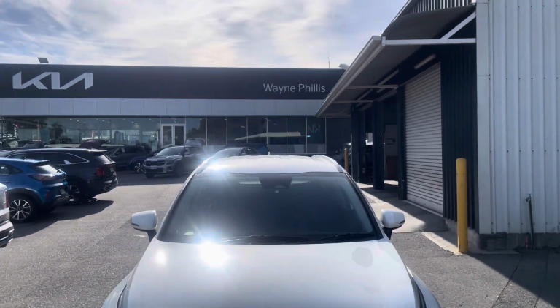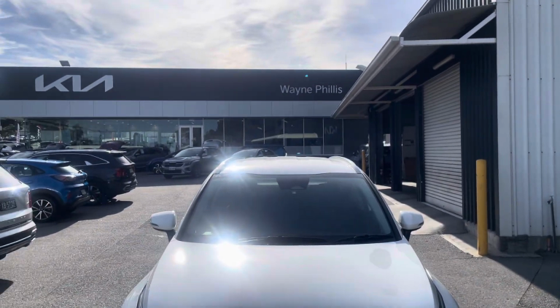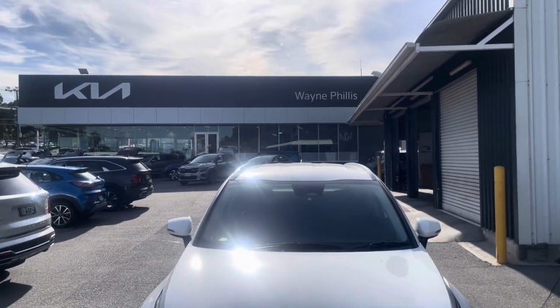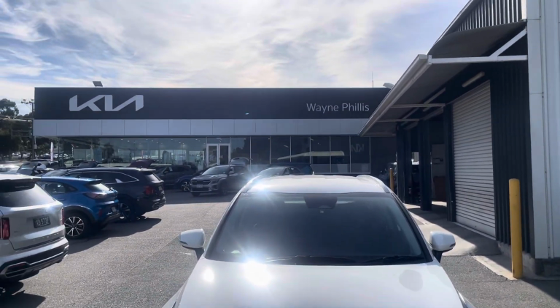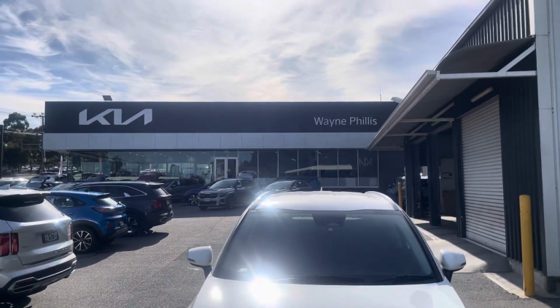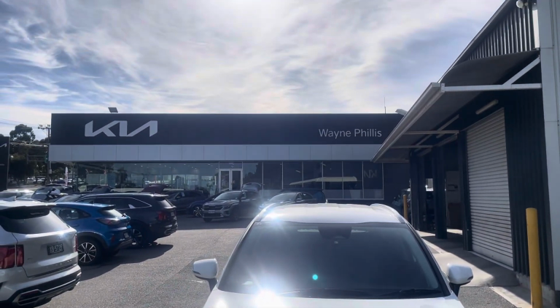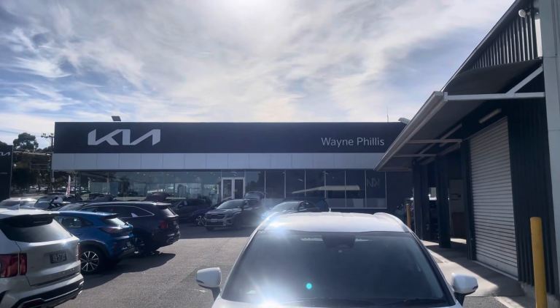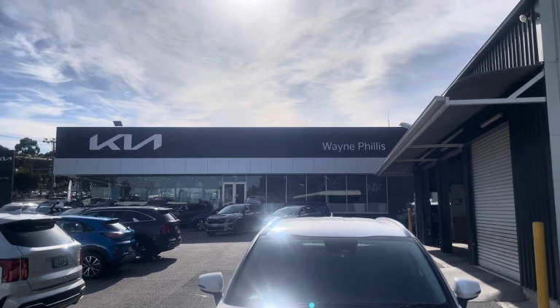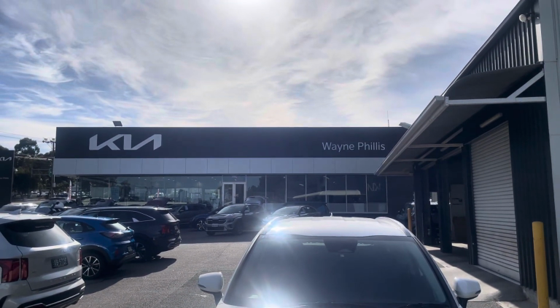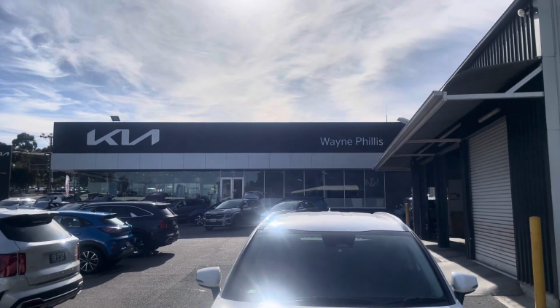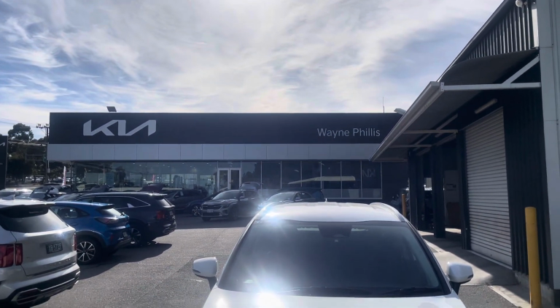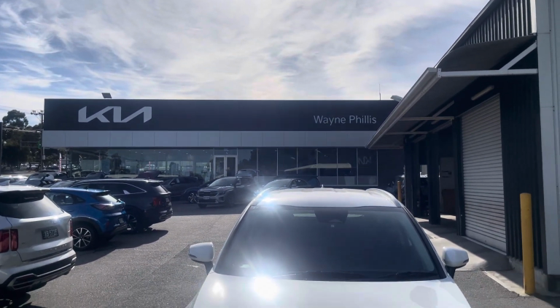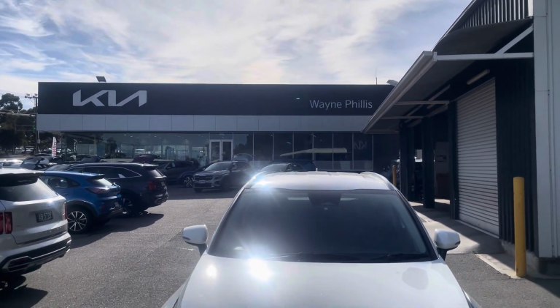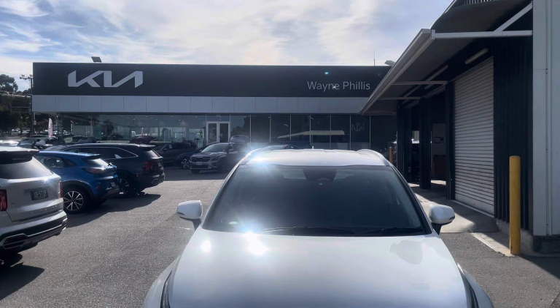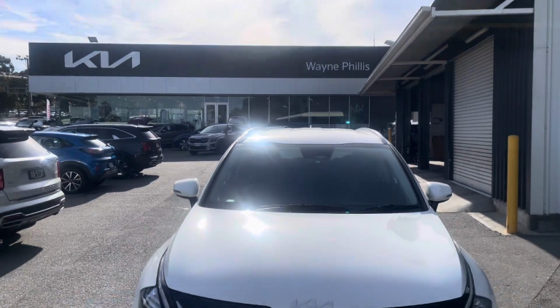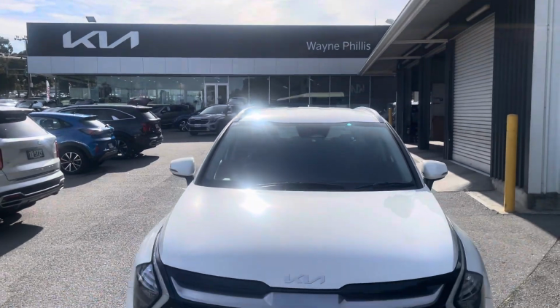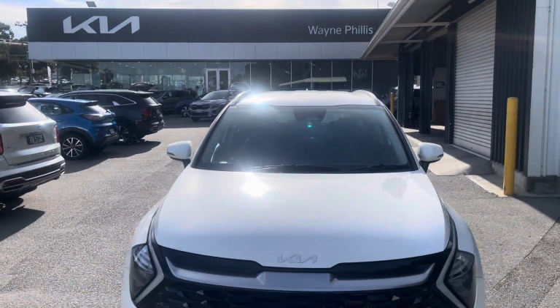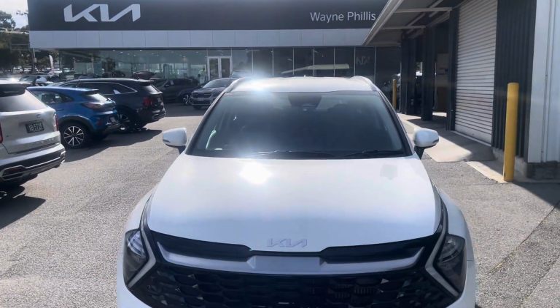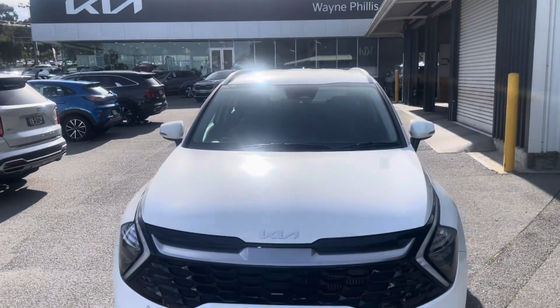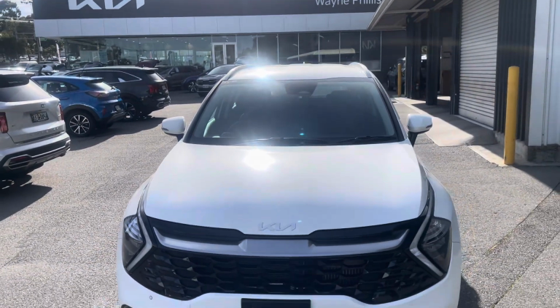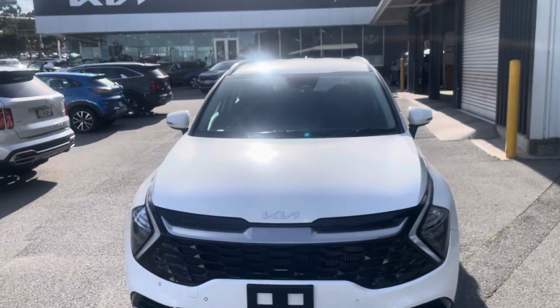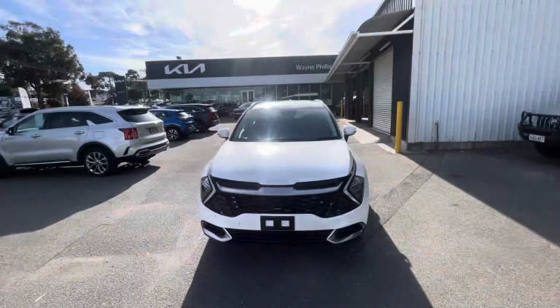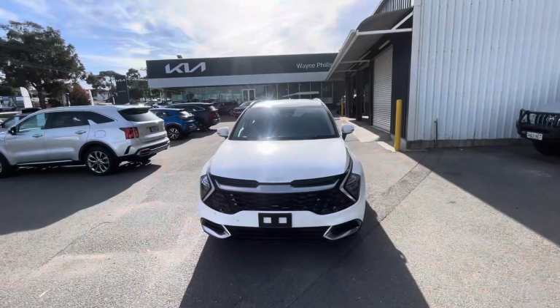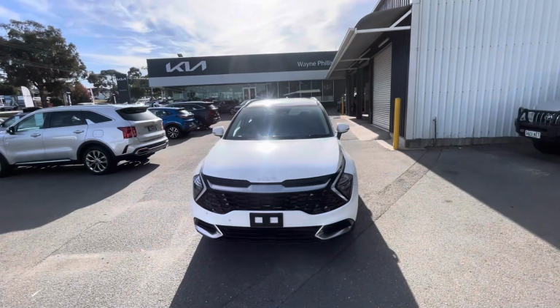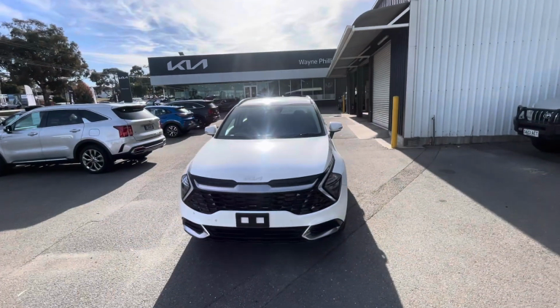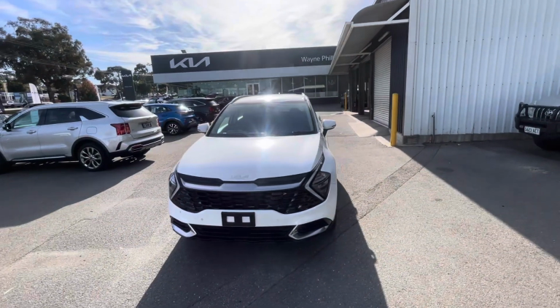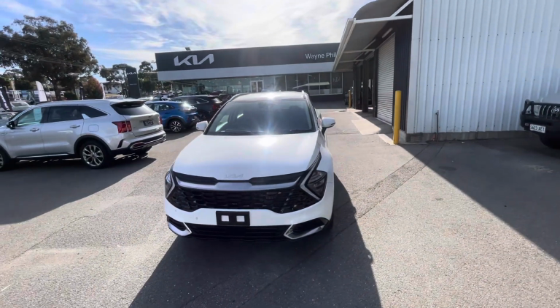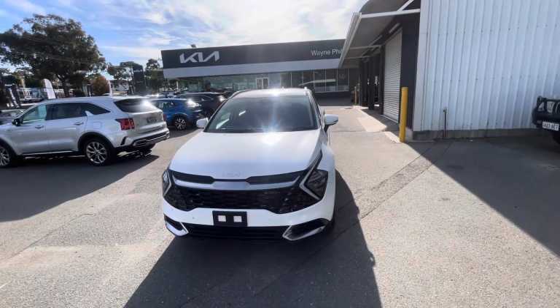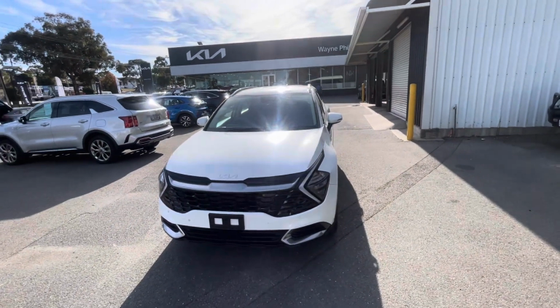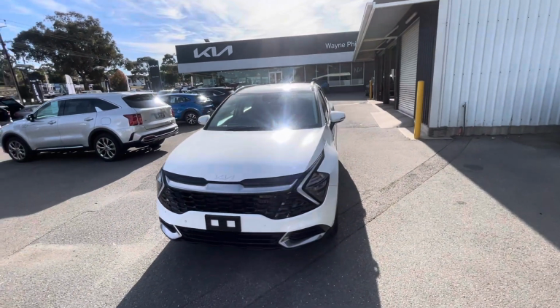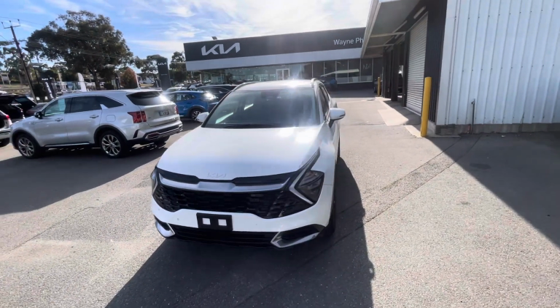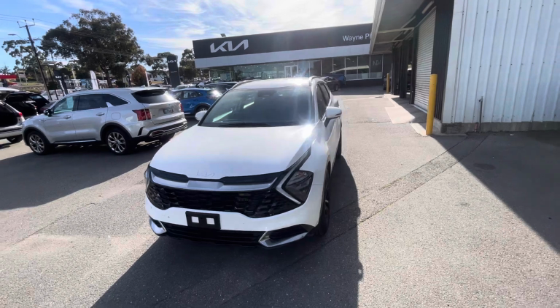G'day, this is Taj from Wade Phyllis Kia Ranella doing the video on the 2021 Kia Sportaz SX.